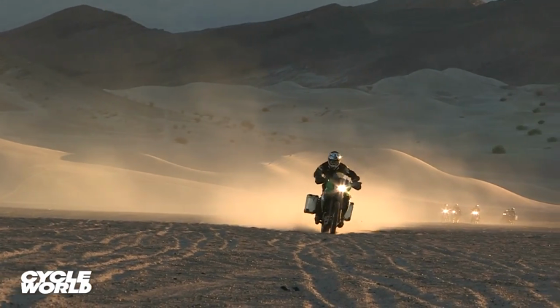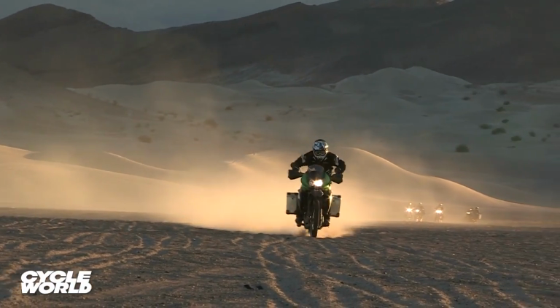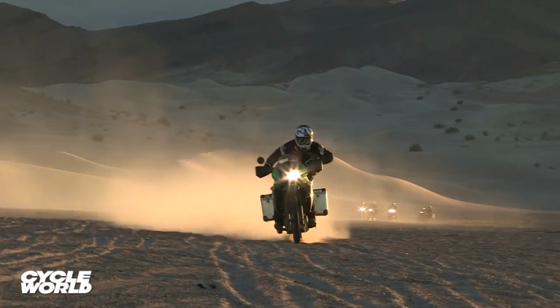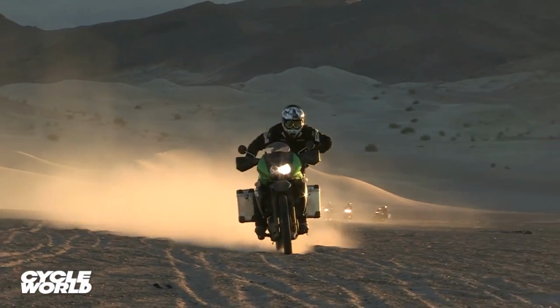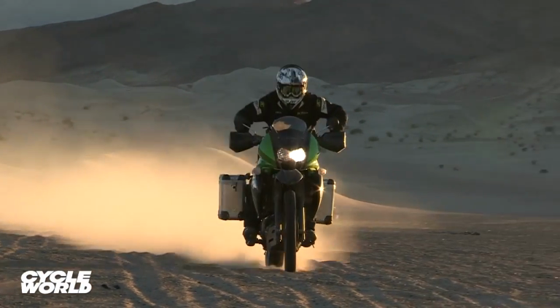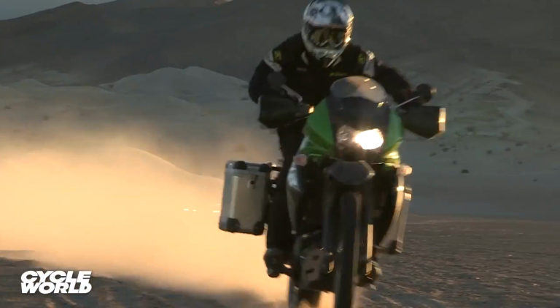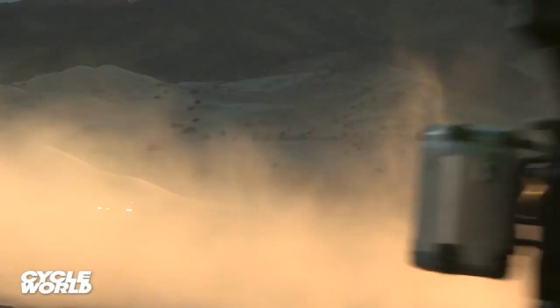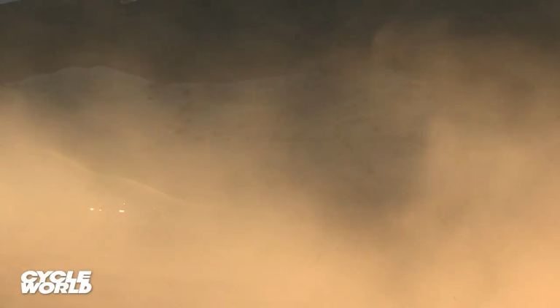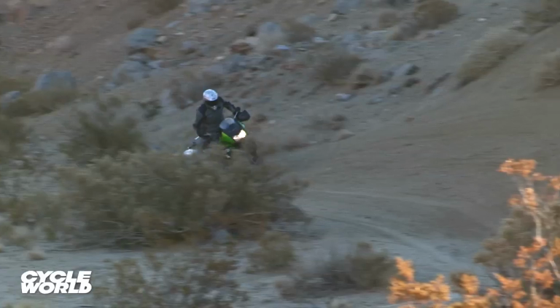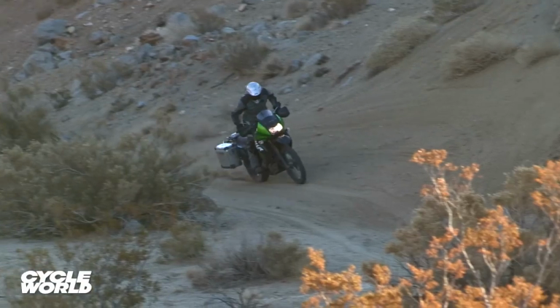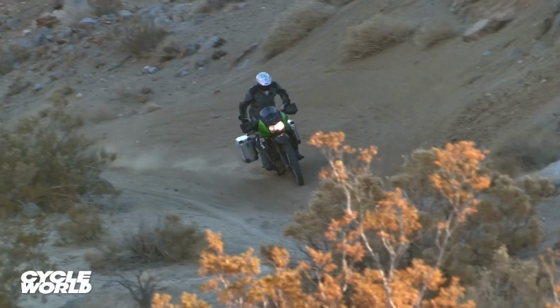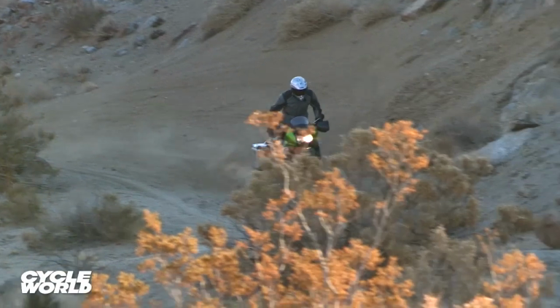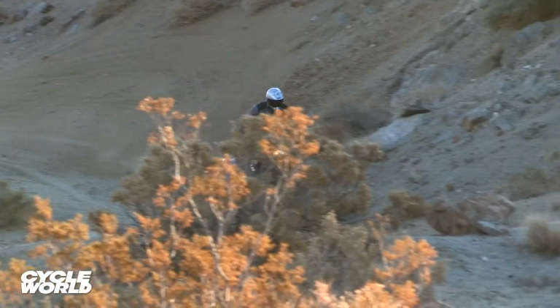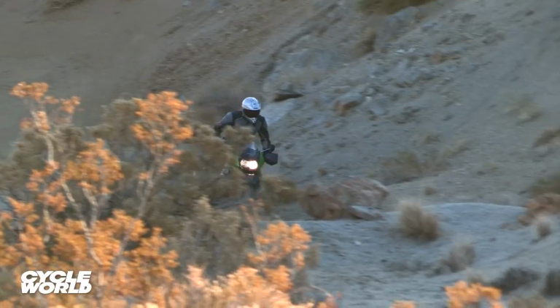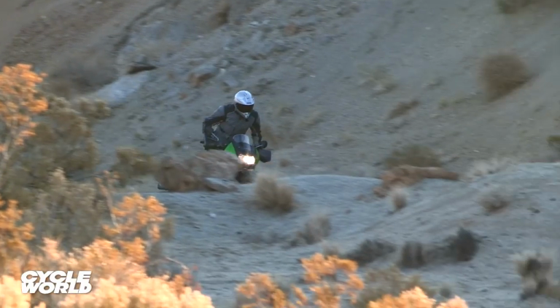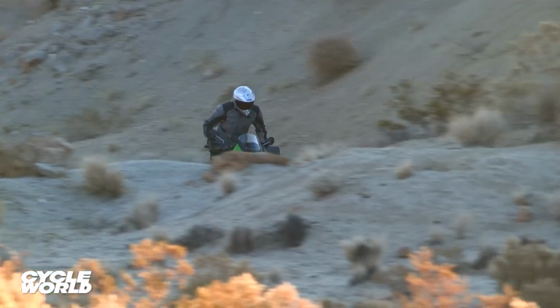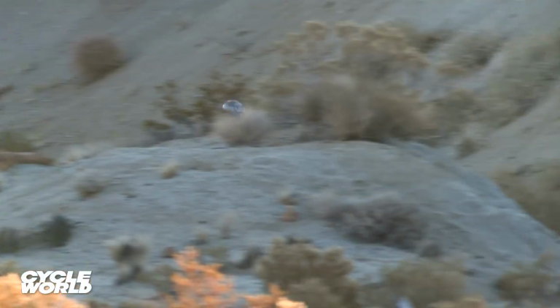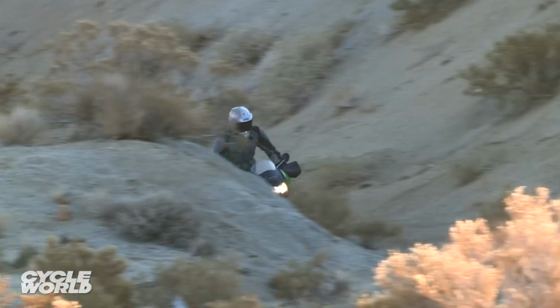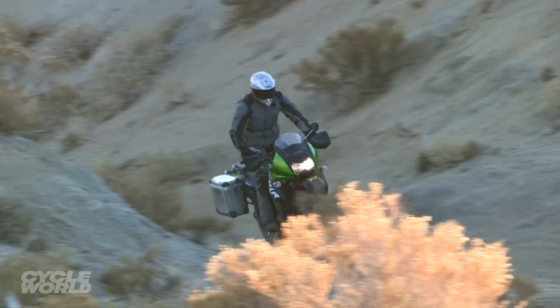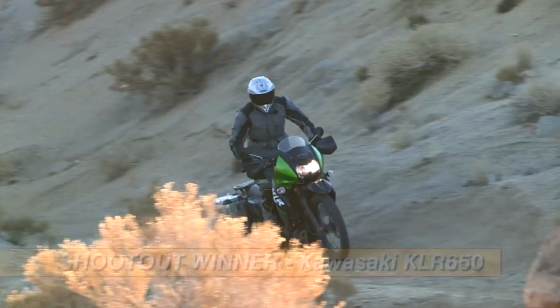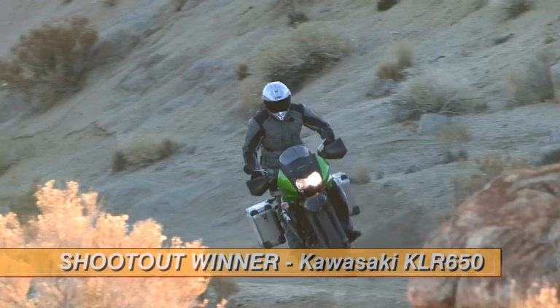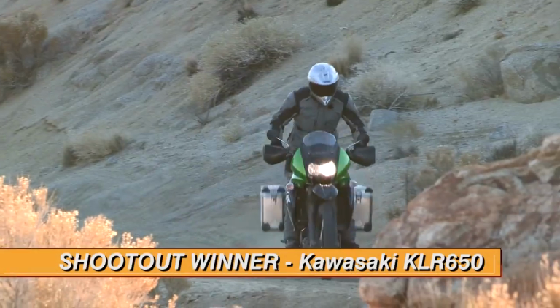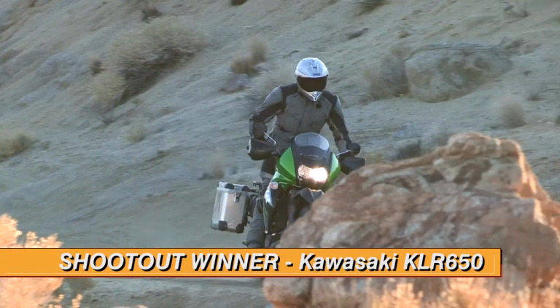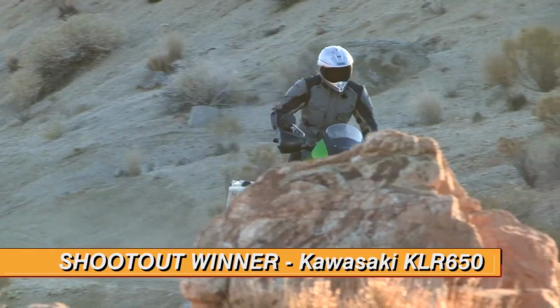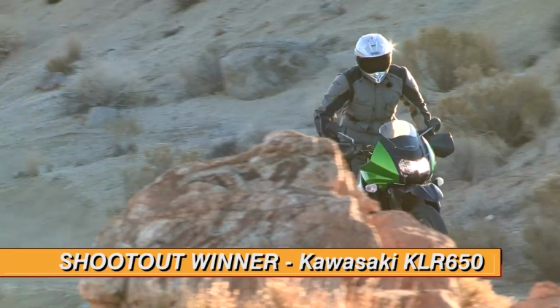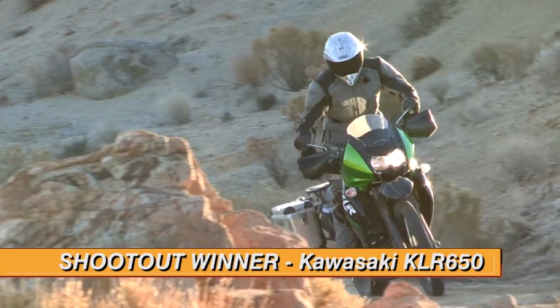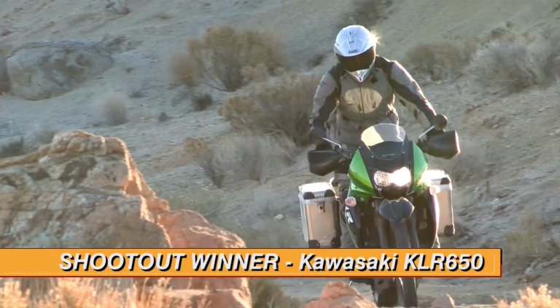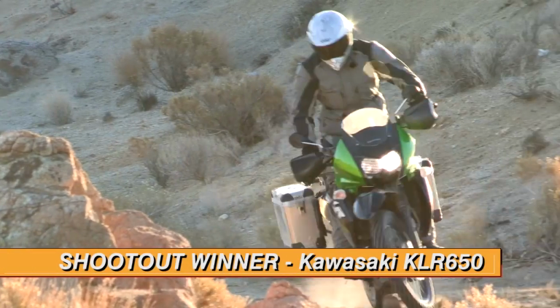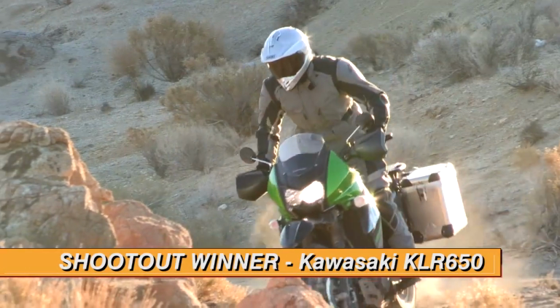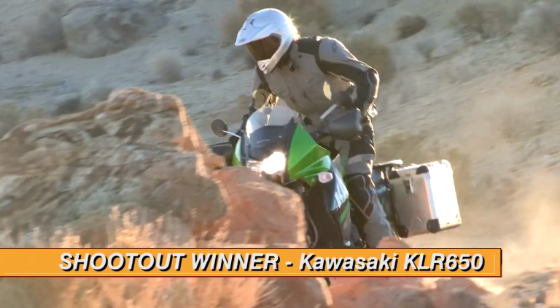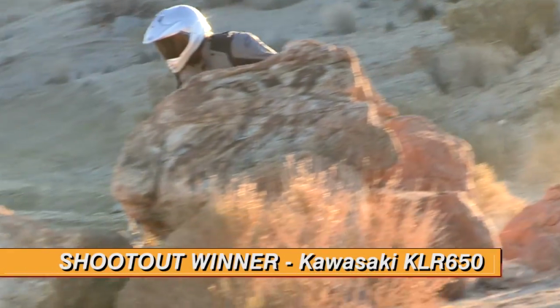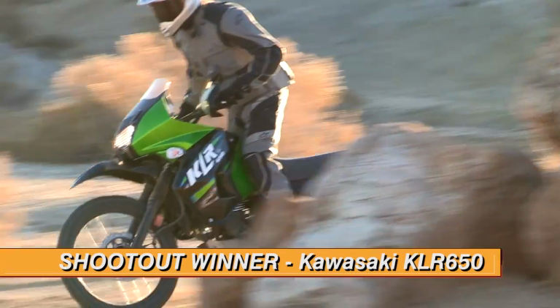Off road, the KLR never got dropped, proving quite adept in sand, loose rock, whoops, and everything else we threw at it. Its jack of all trades nature, its long track record, and its proven engine make it our go-to machine for the end of days.